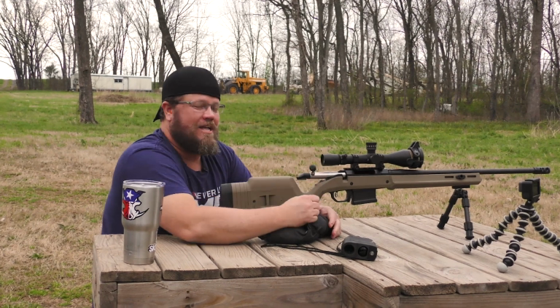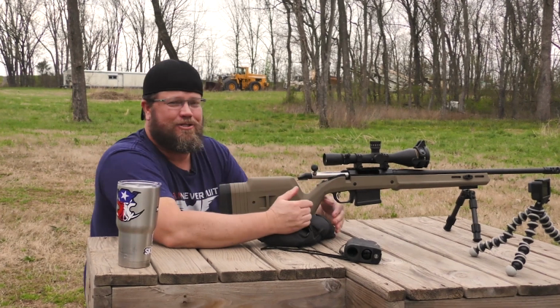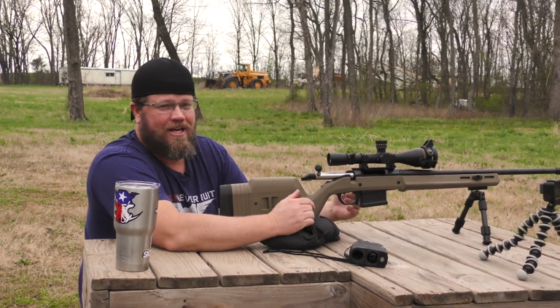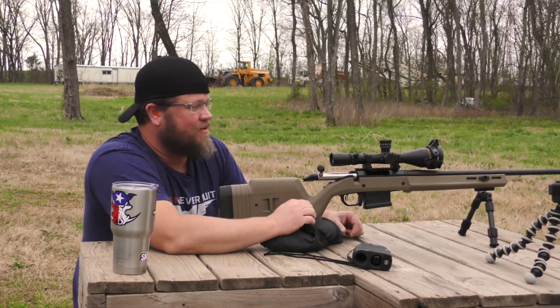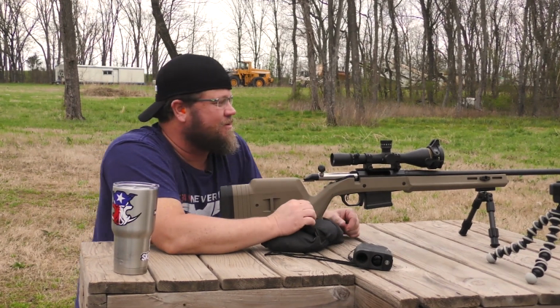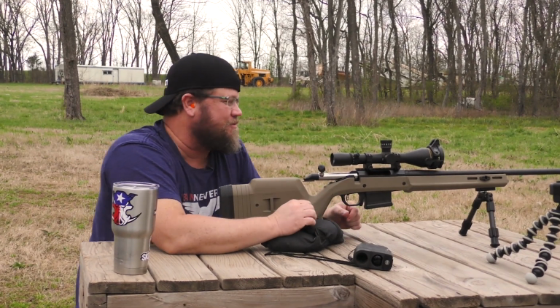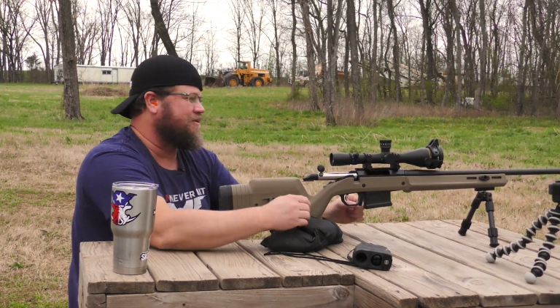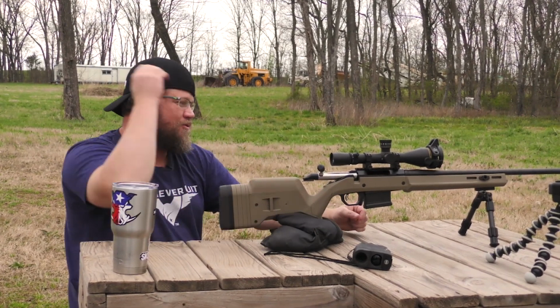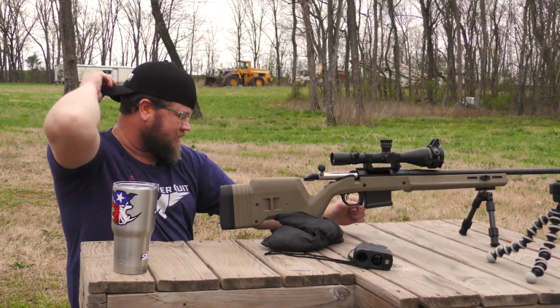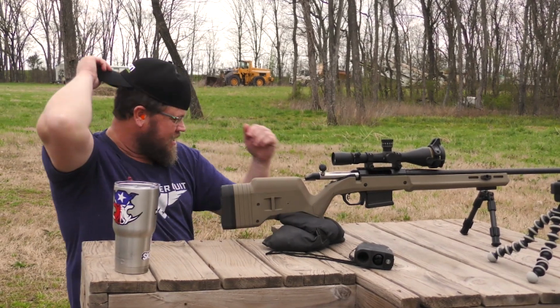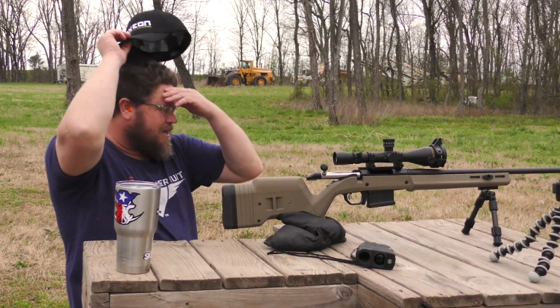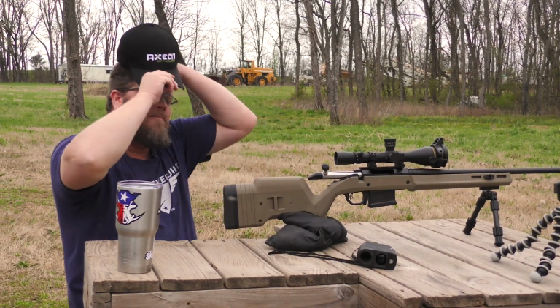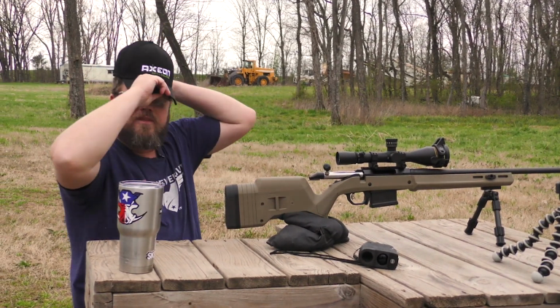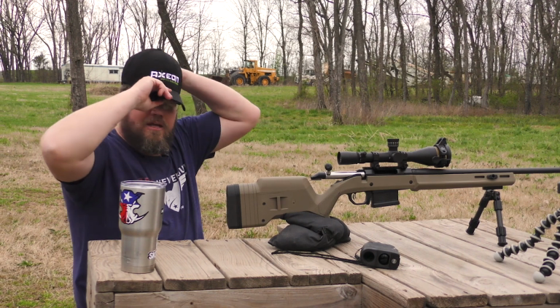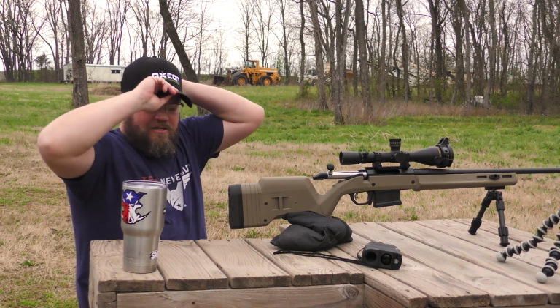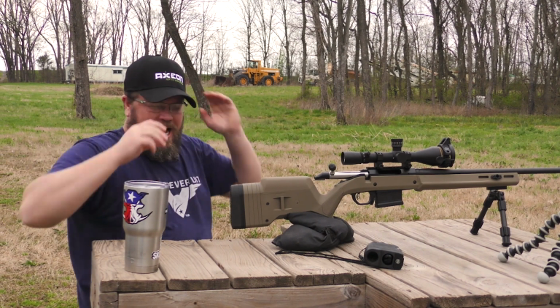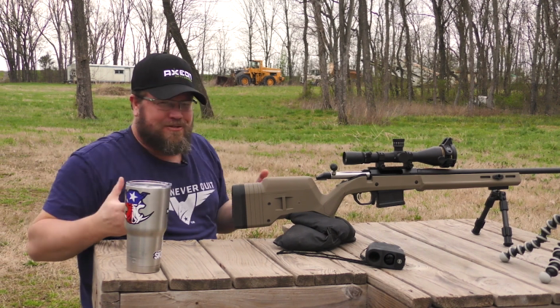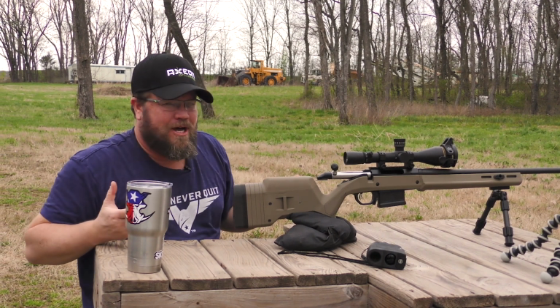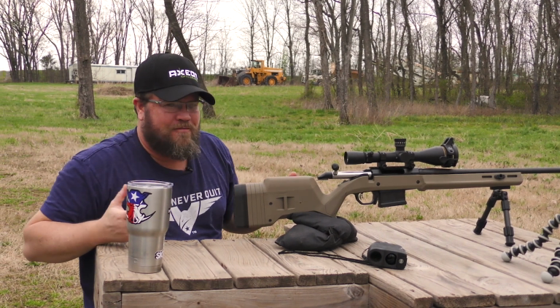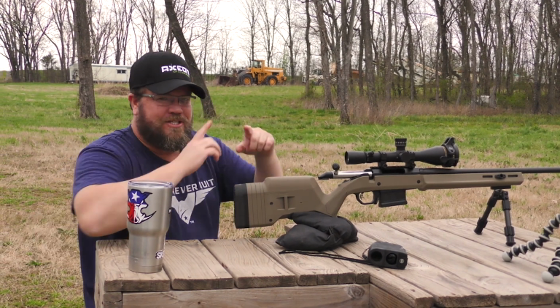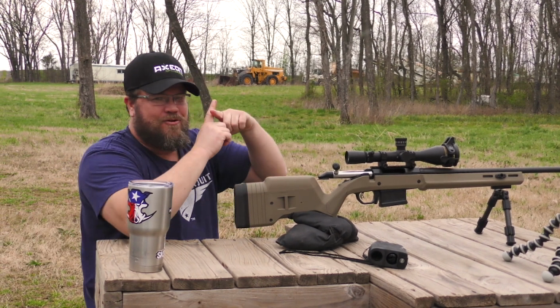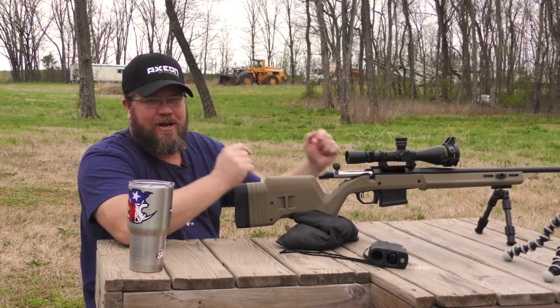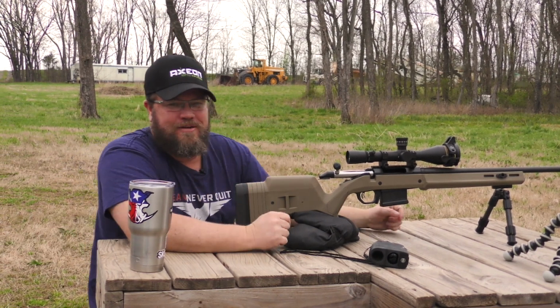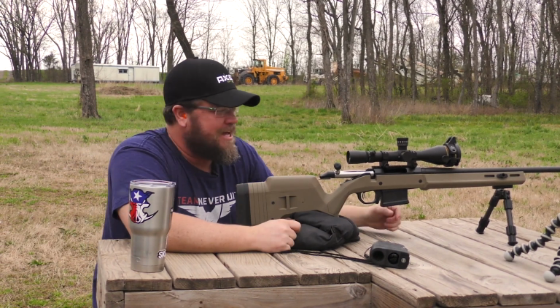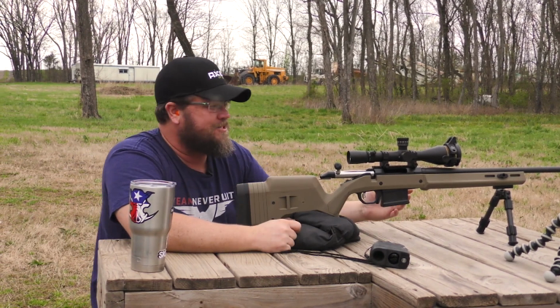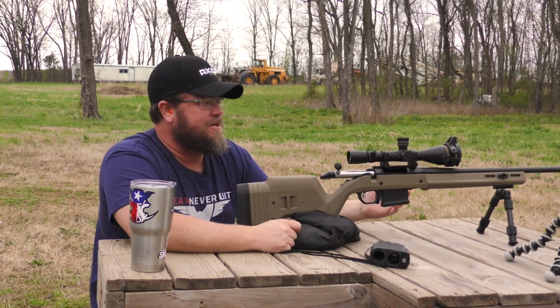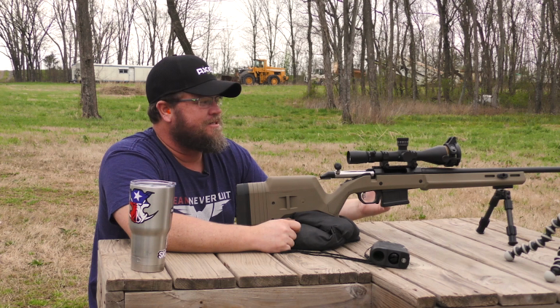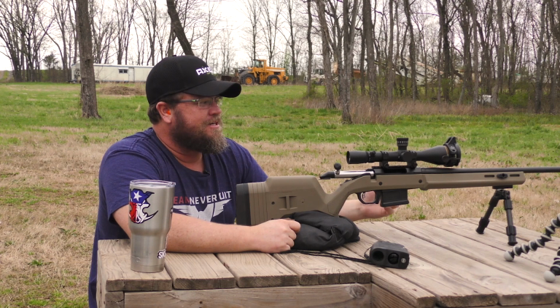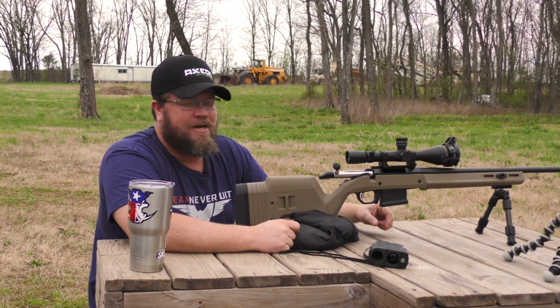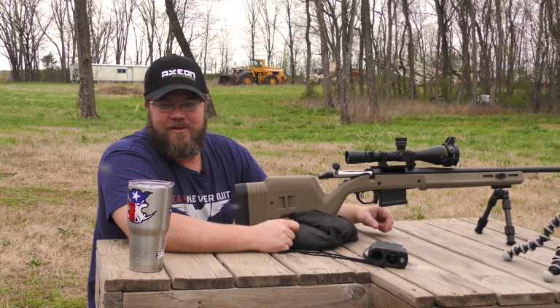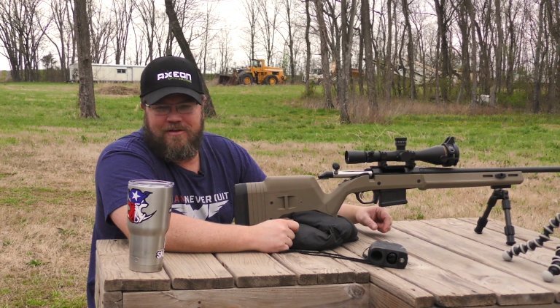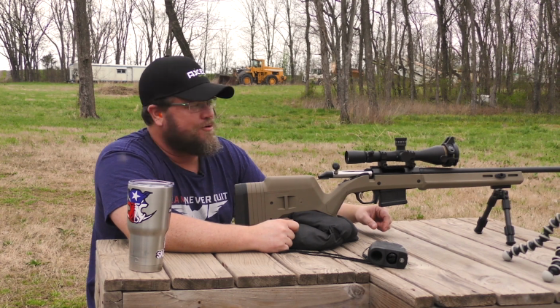I do shoot a lot of 6.5, so I'm definitely going to put this one in my toolbox. I have some old hunting rifles that just have a normal reticle in them, and I think this is definitely going to have to be in my toolbox.